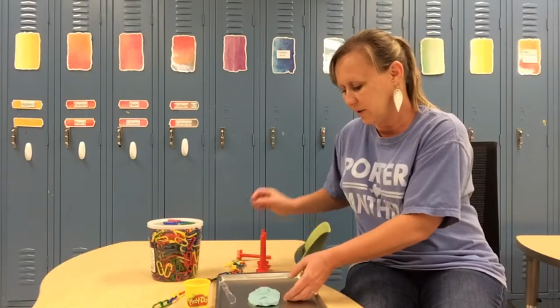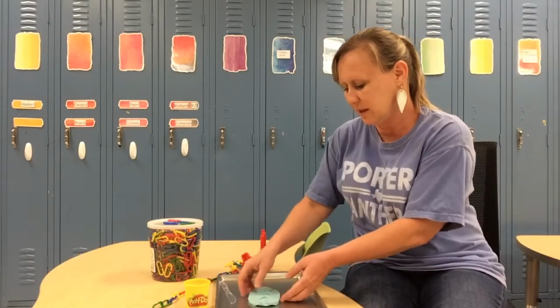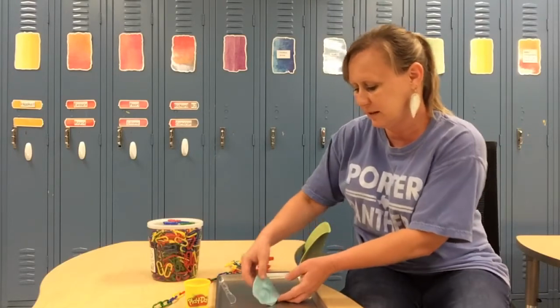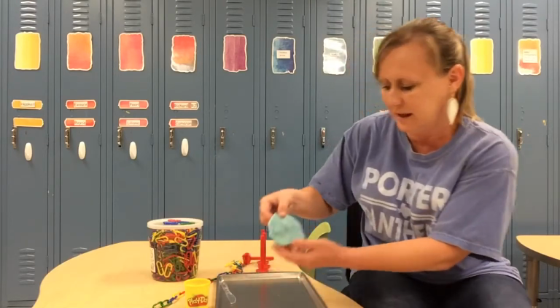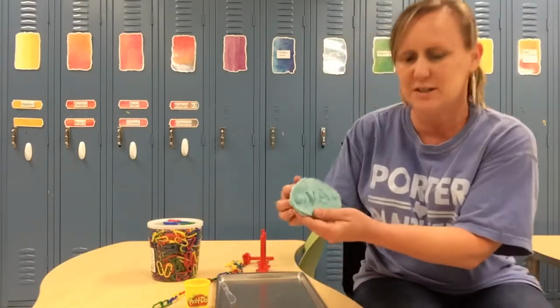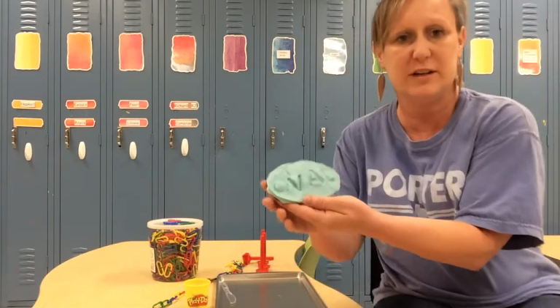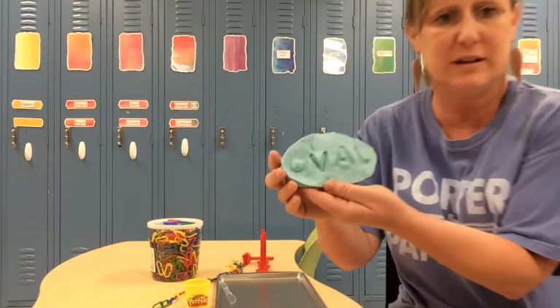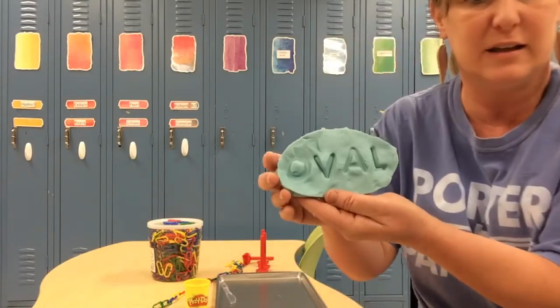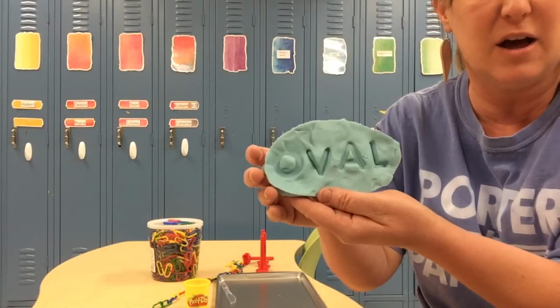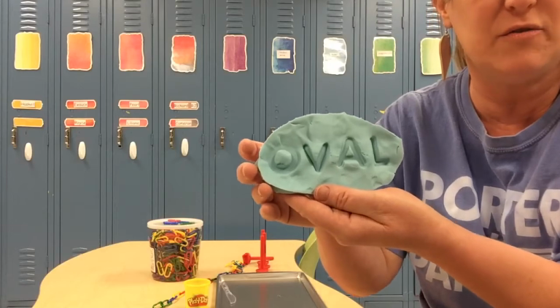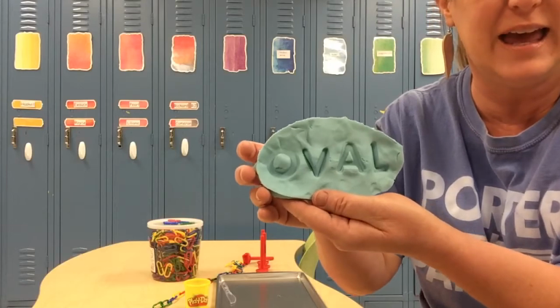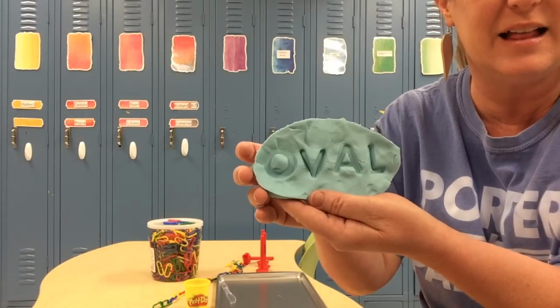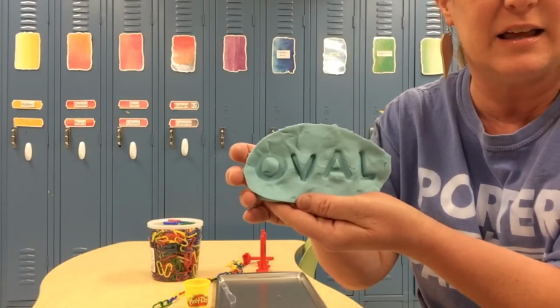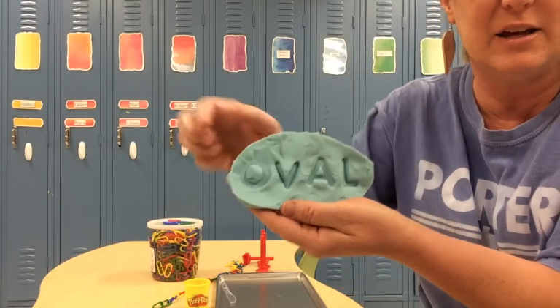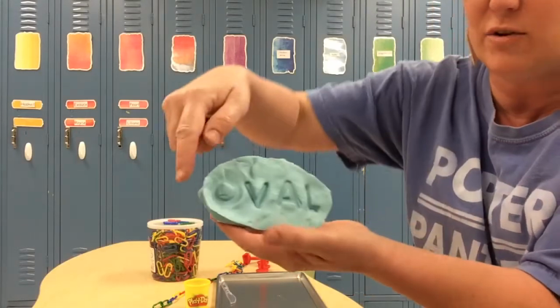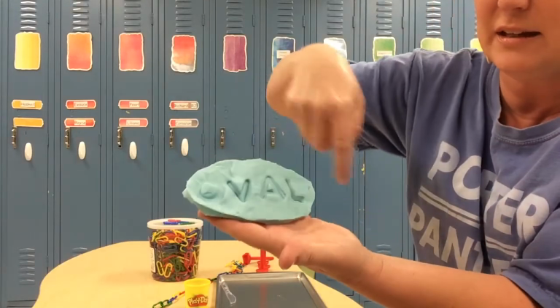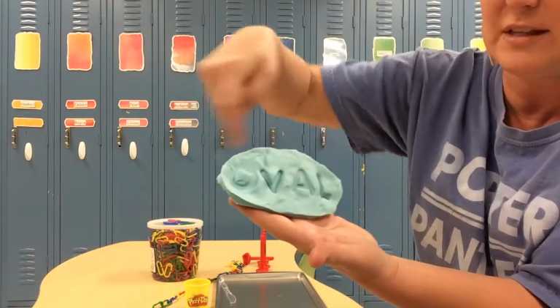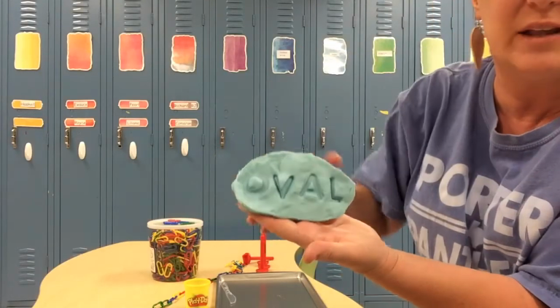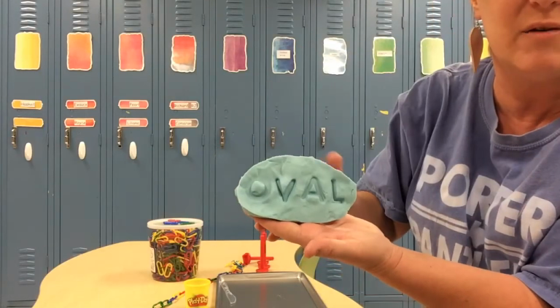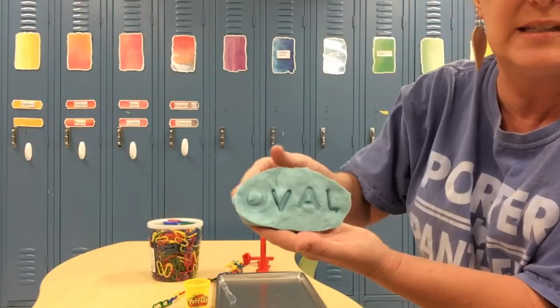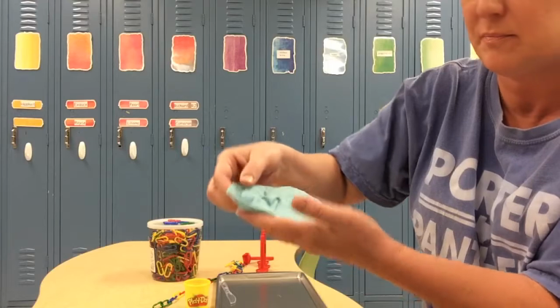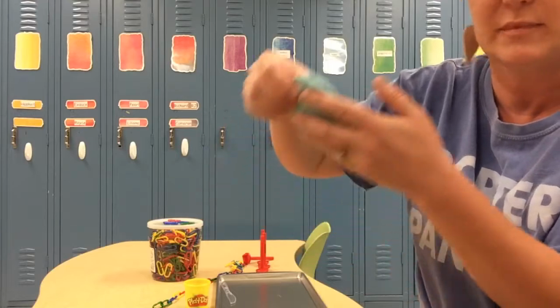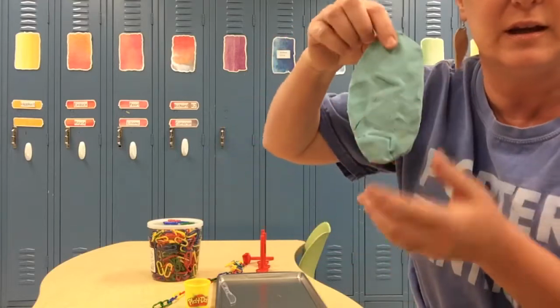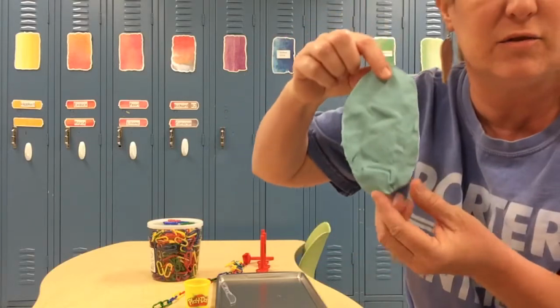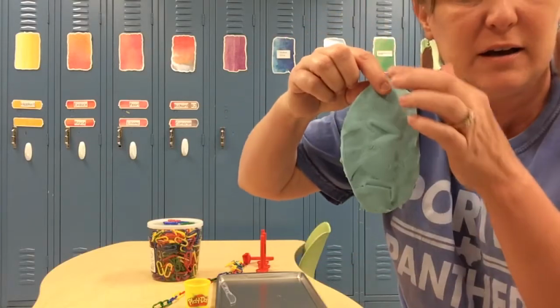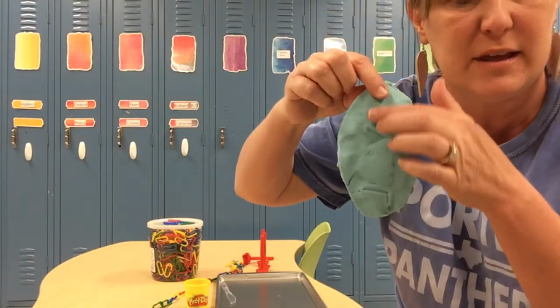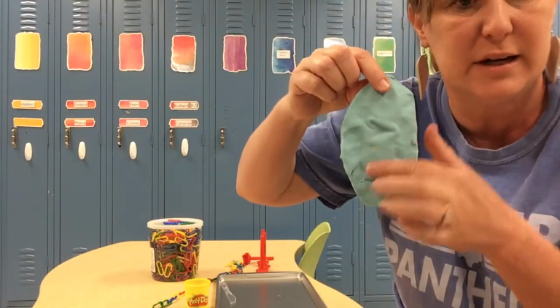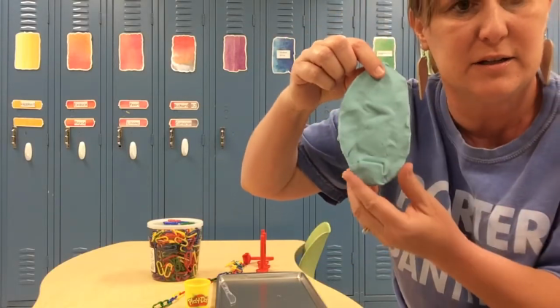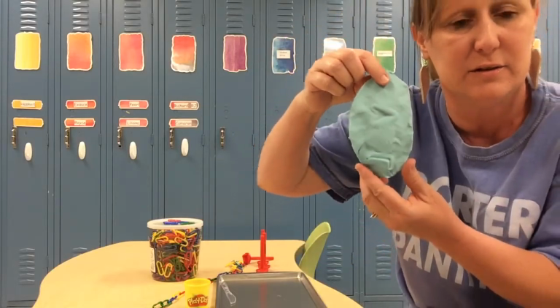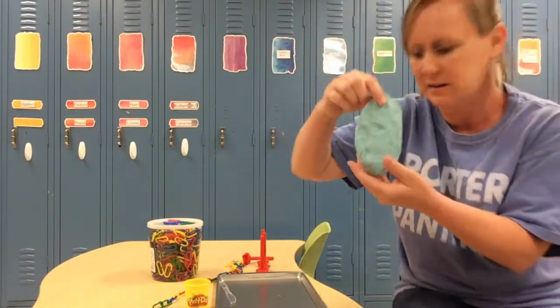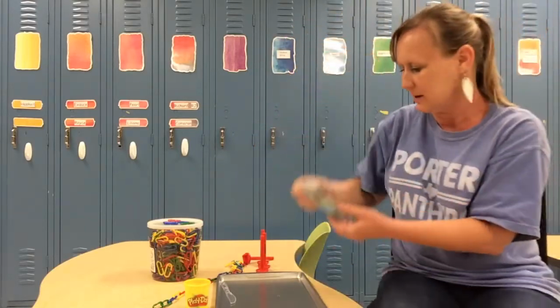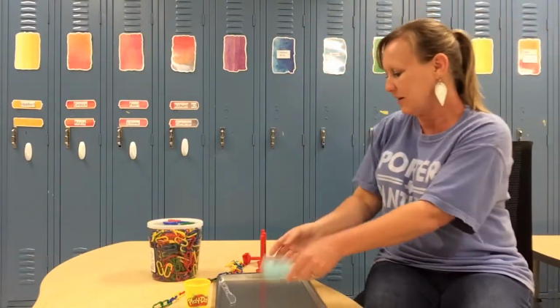Okay, I'm gonna show you: O, V, A, L. An oval can go this way — long ways. An oval can go this way too.